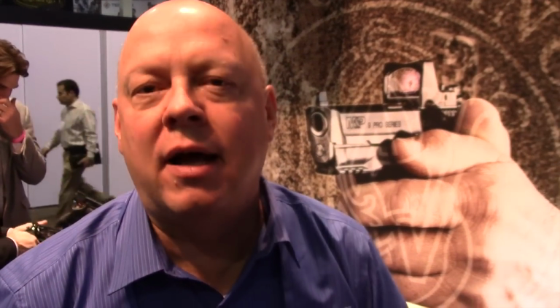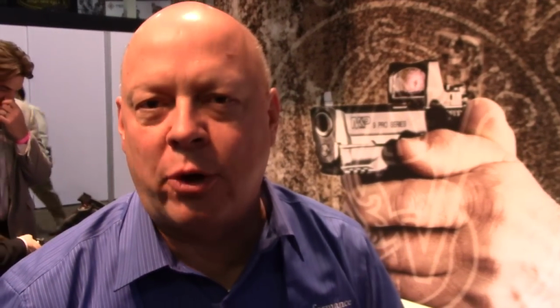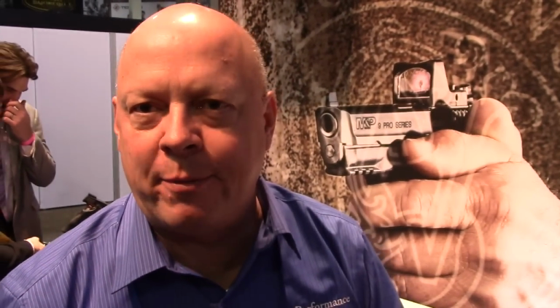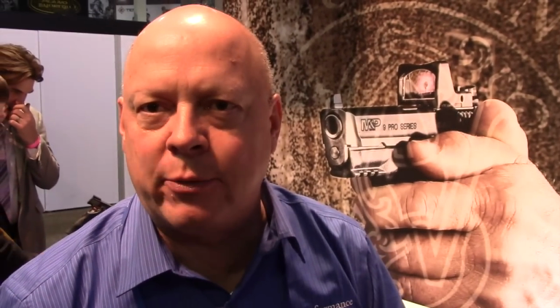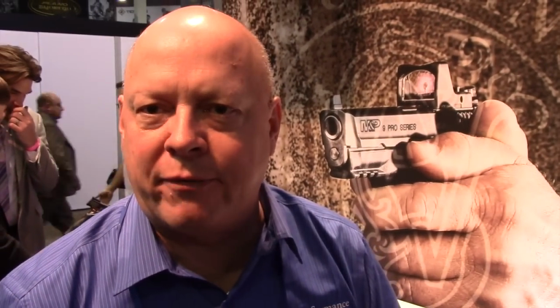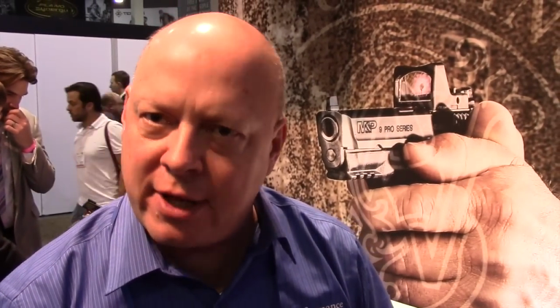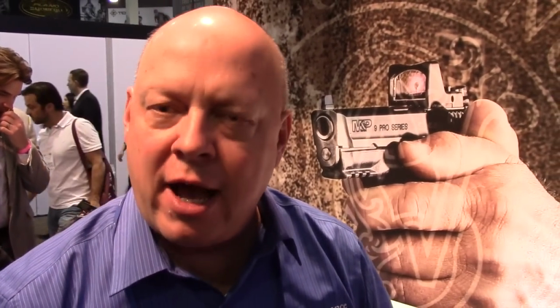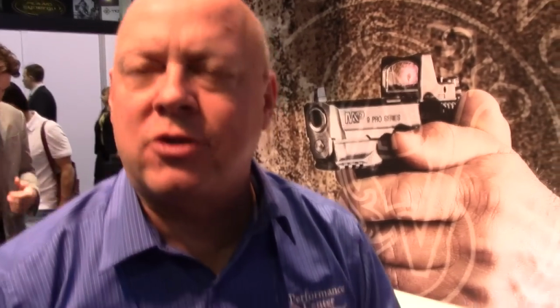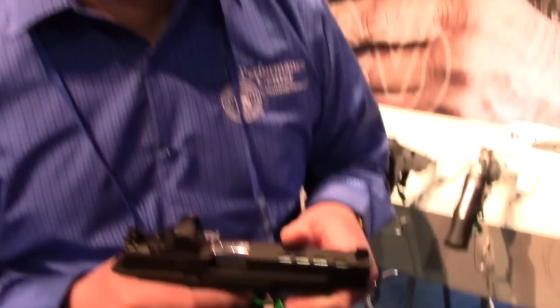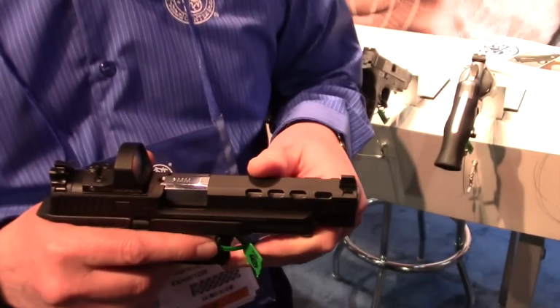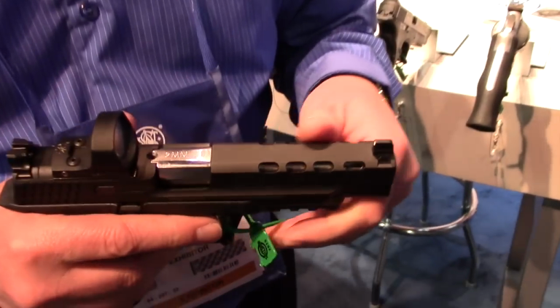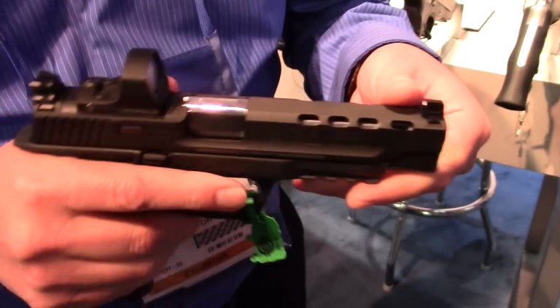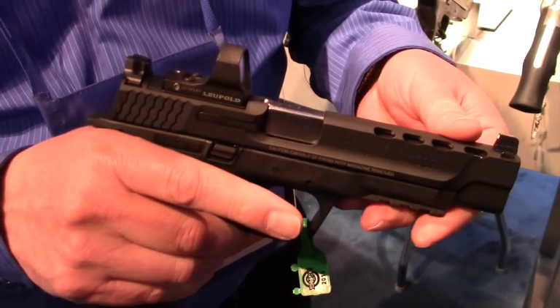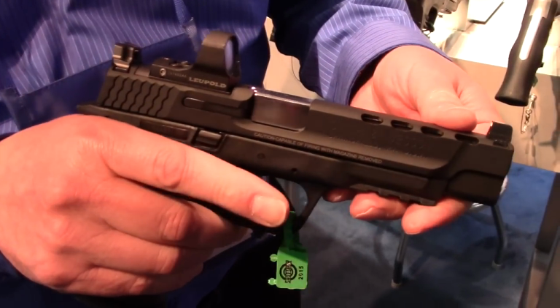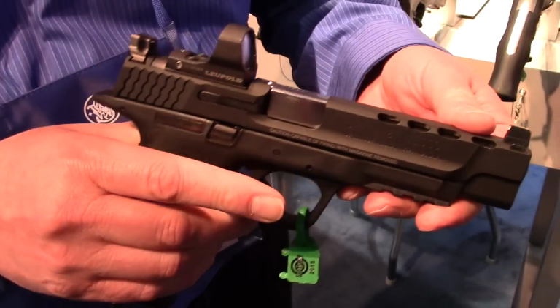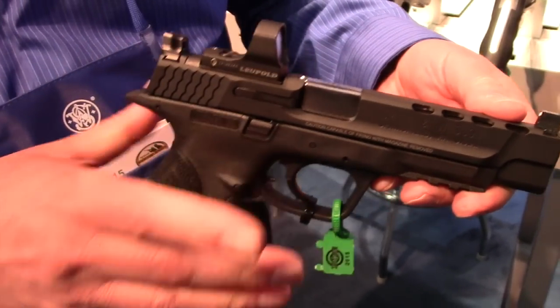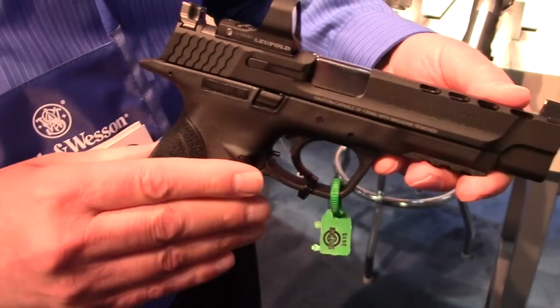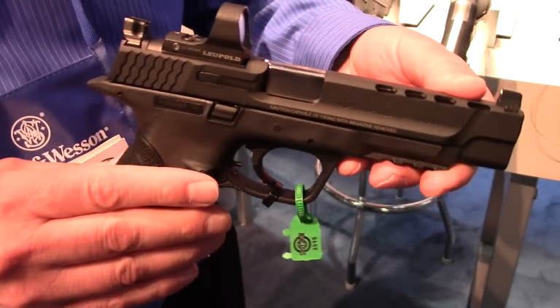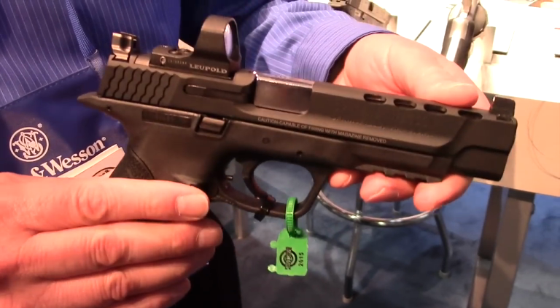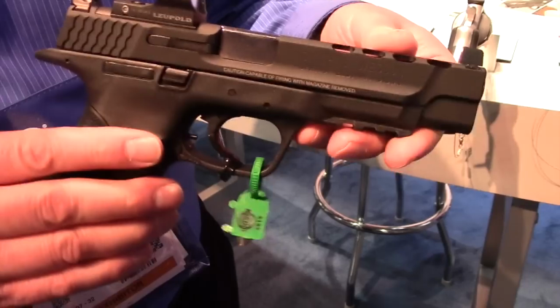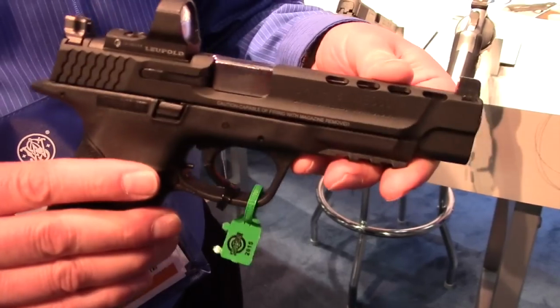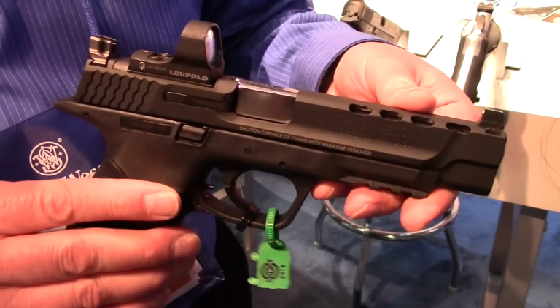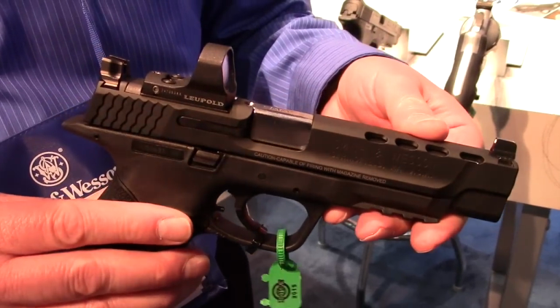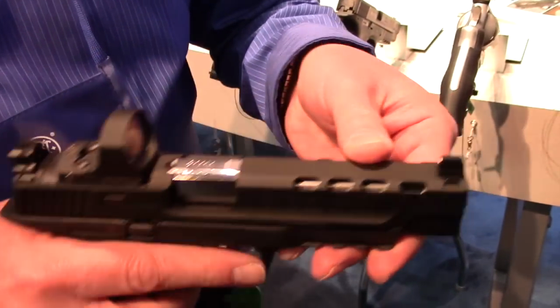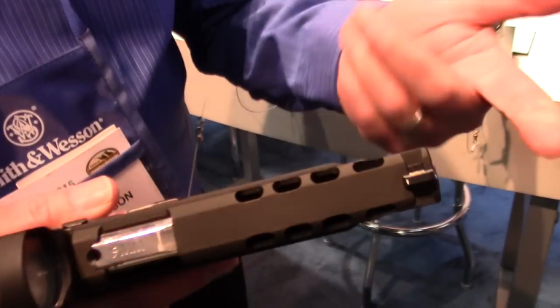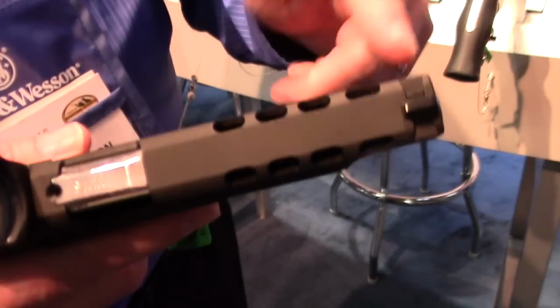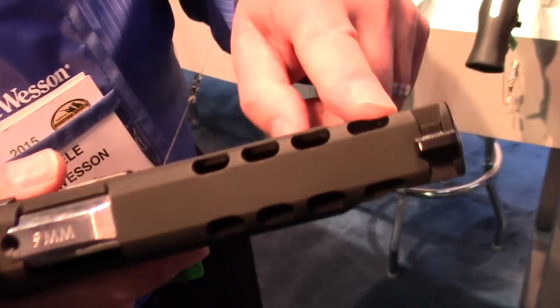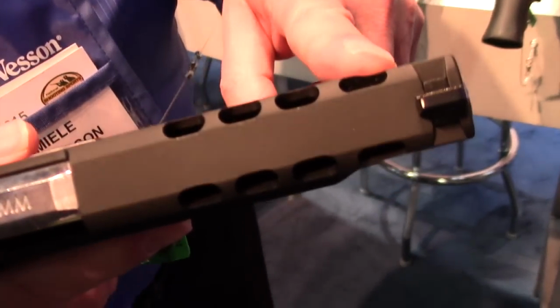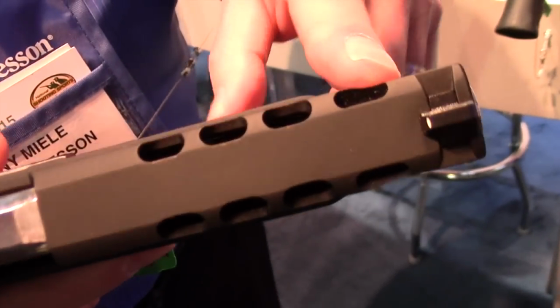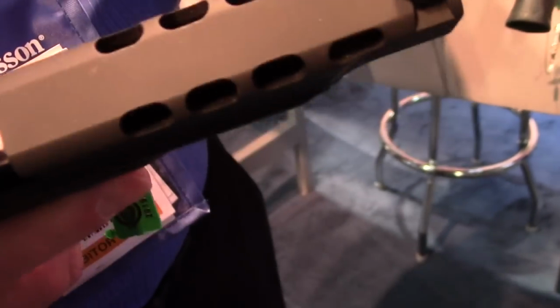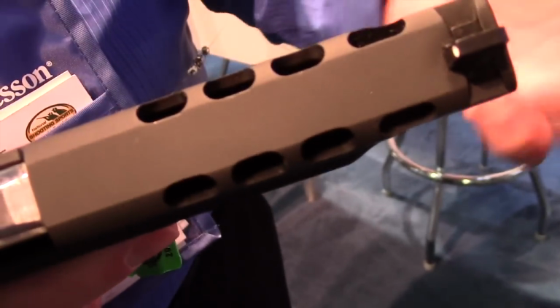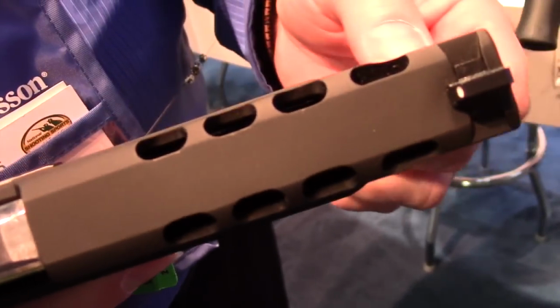Hi, I'm Tony Mealy from the Smith & Wesson Performance Center. I'd like to show you some new products that were offered in 2015. These are our M&P ported Performance Center models. As you can see, the barrel and slide are ported to help reduce muzzle flip.